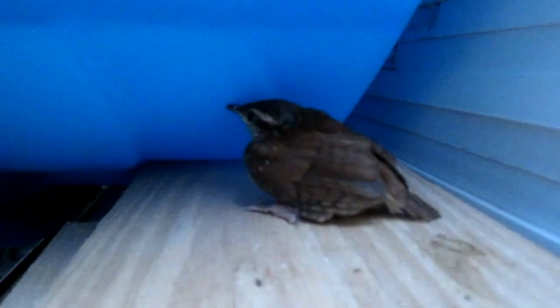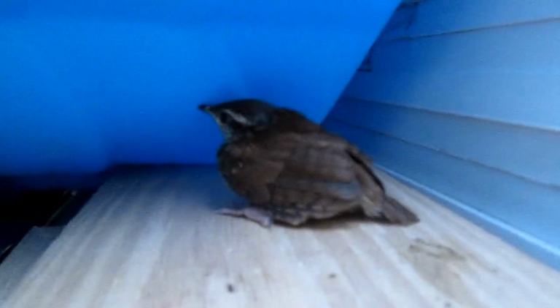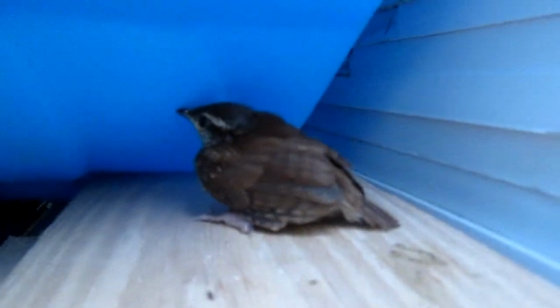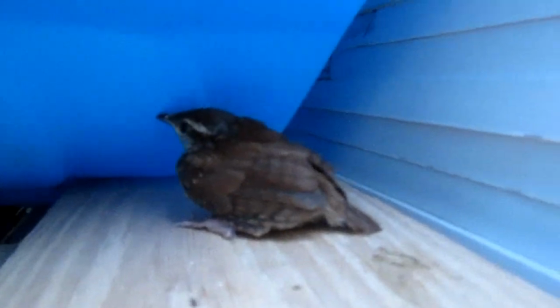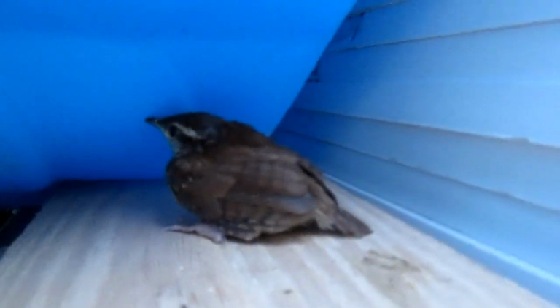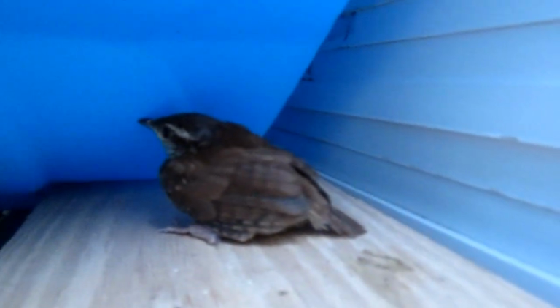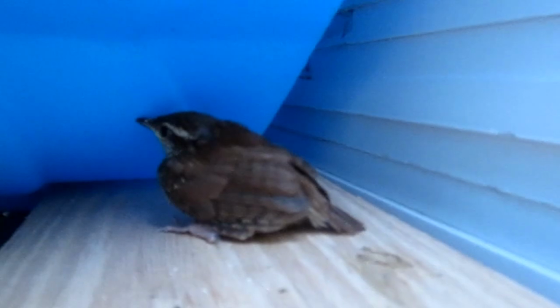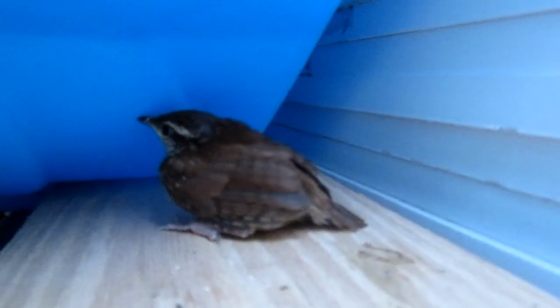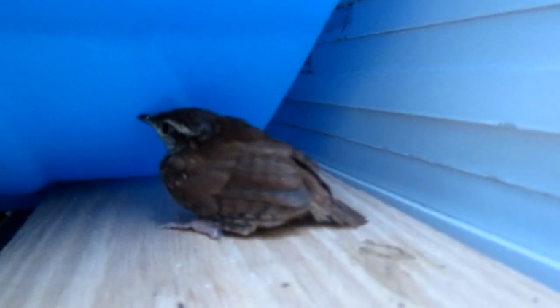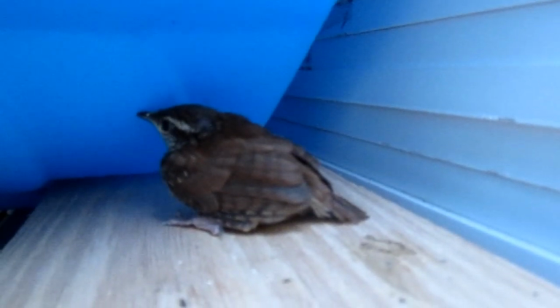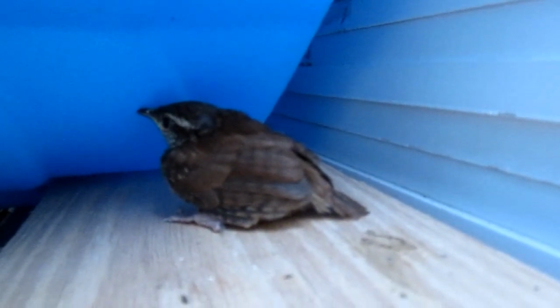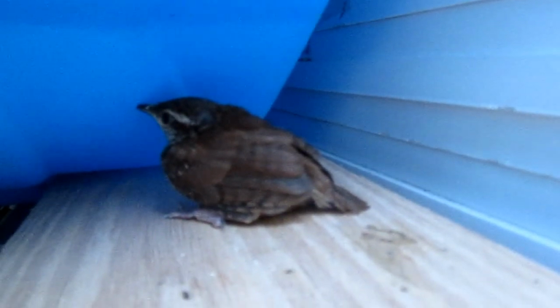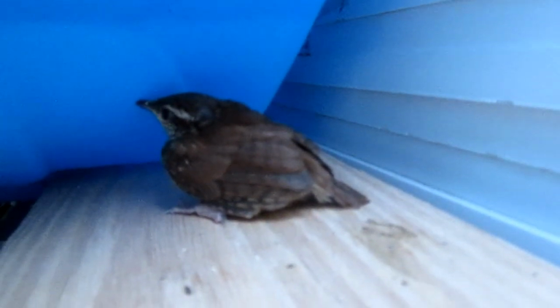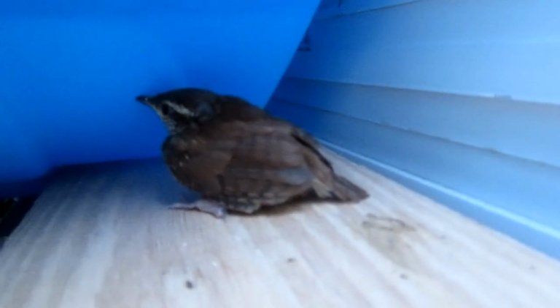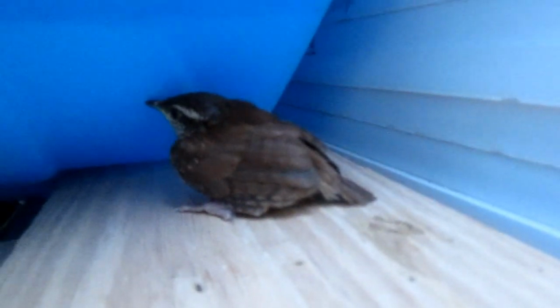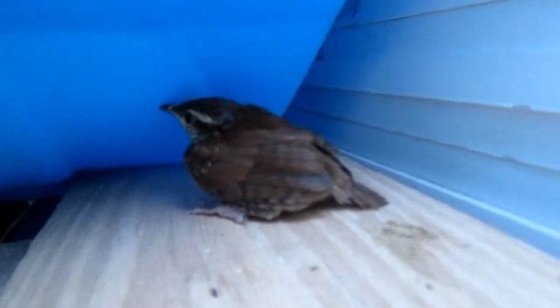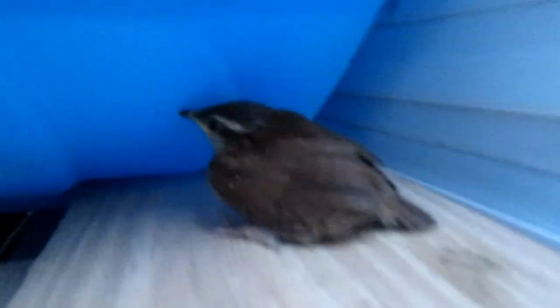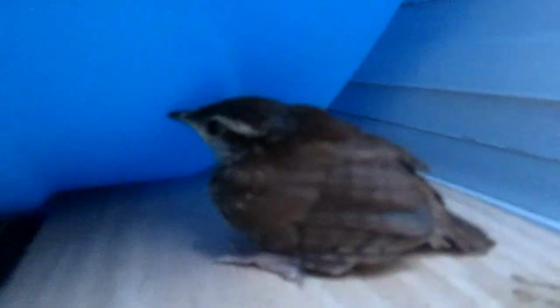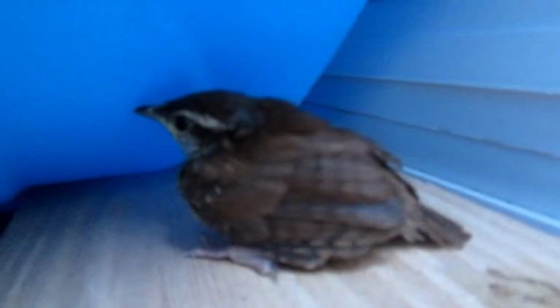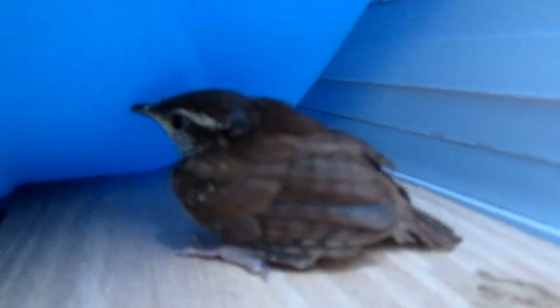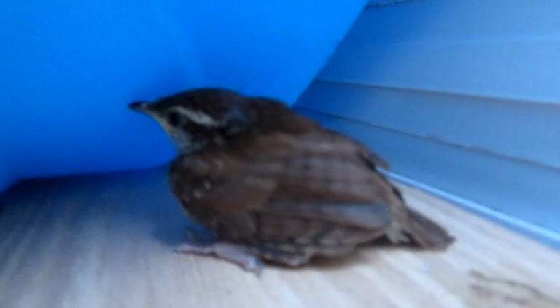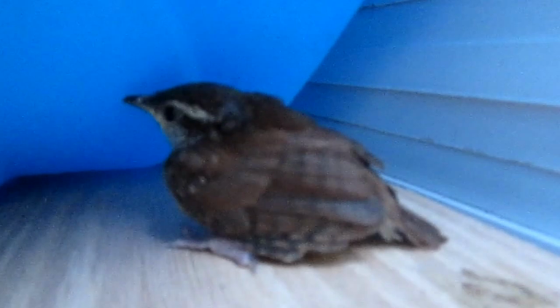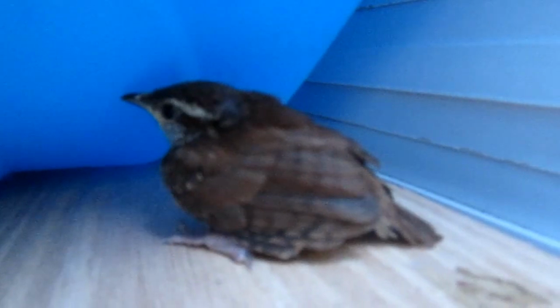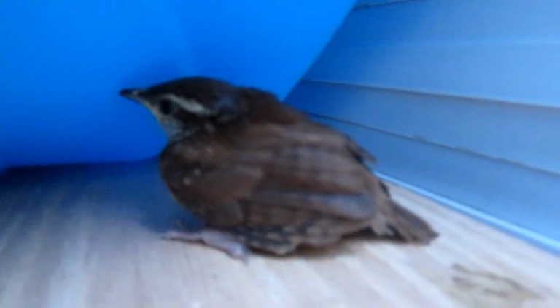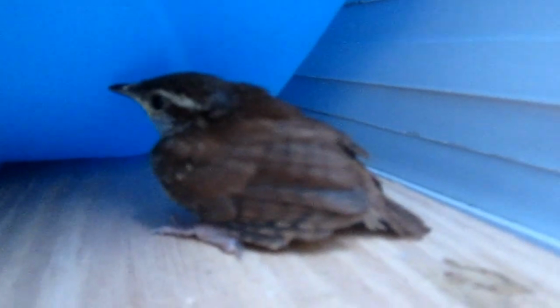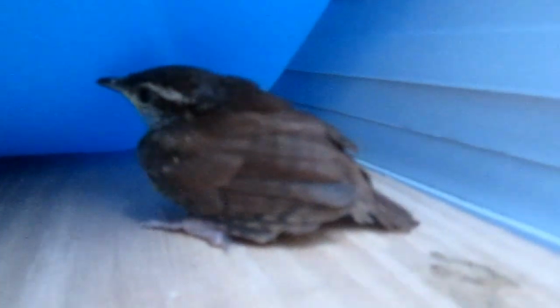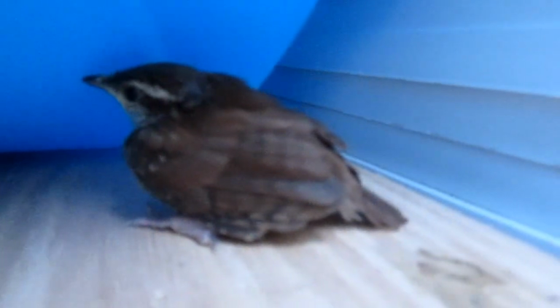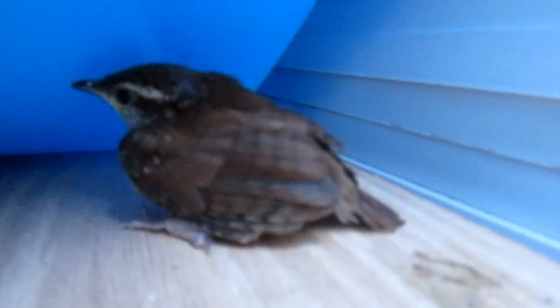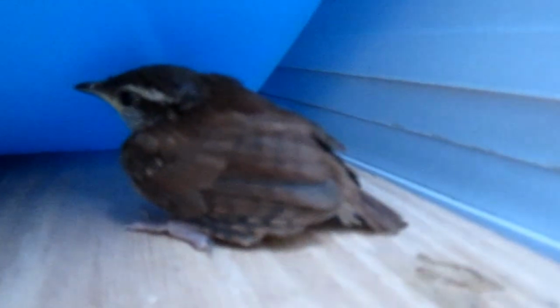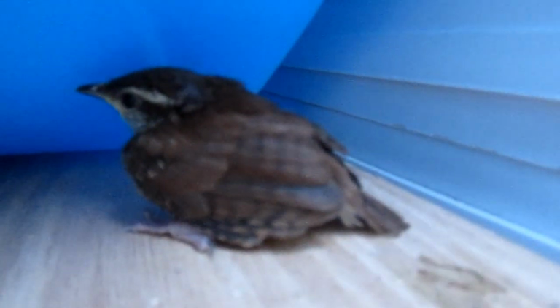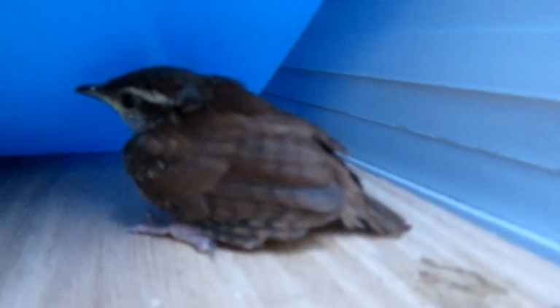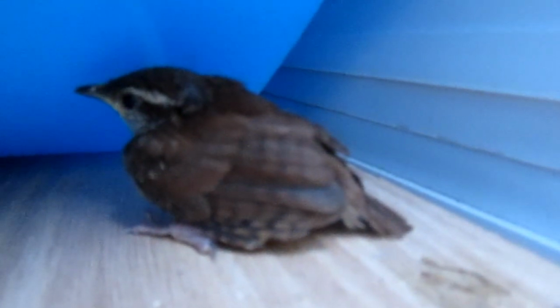I'm getting really close because they can't fly yet. They're so cute. This is the little runt. He just stays on the ground because he can't go anywhere.